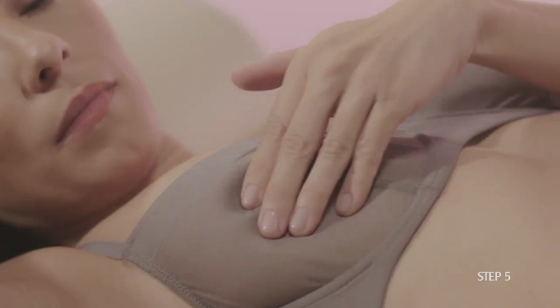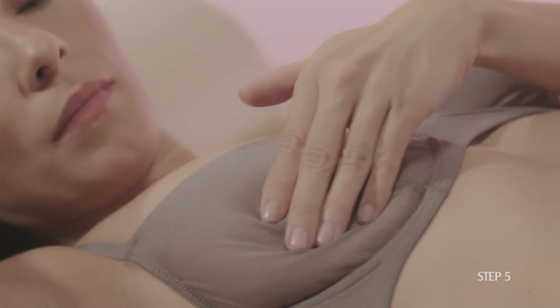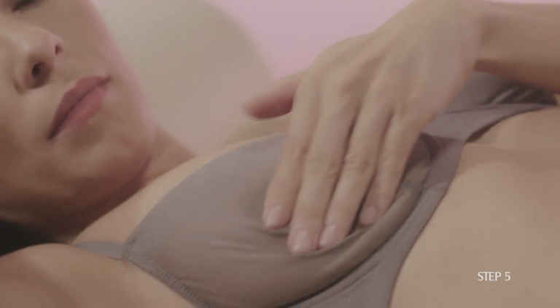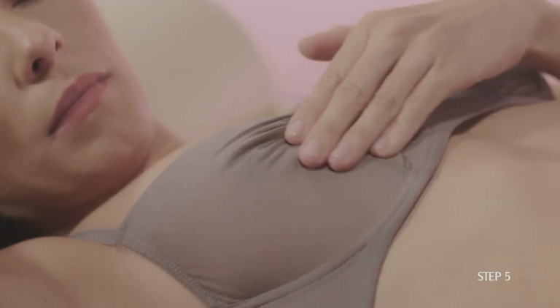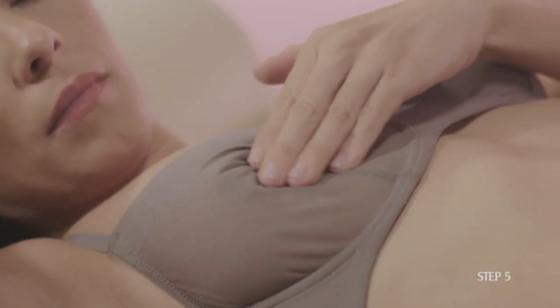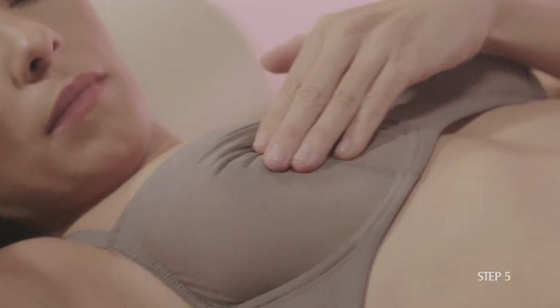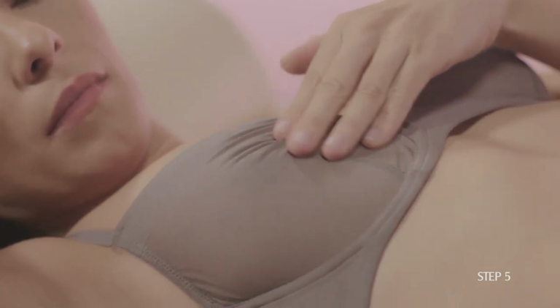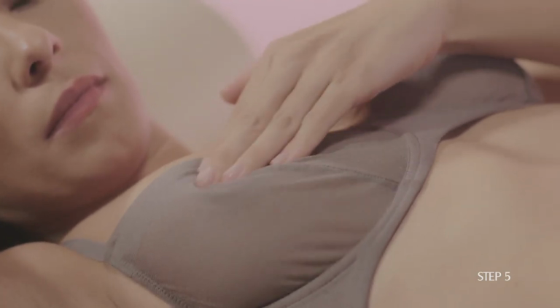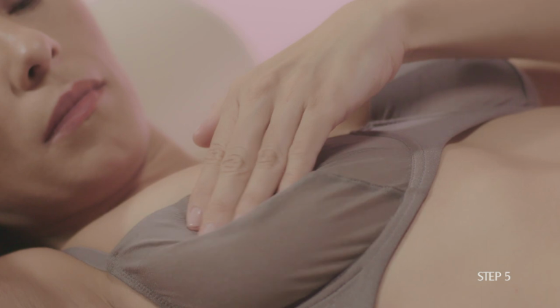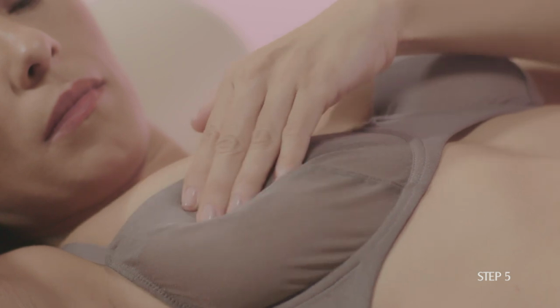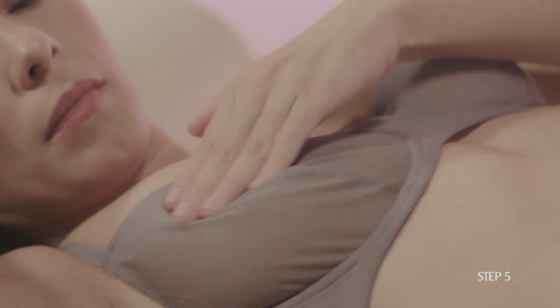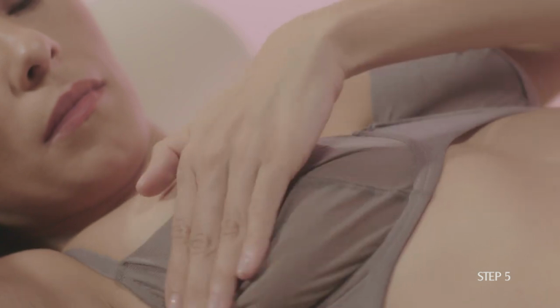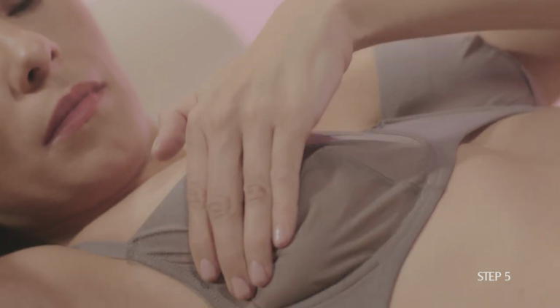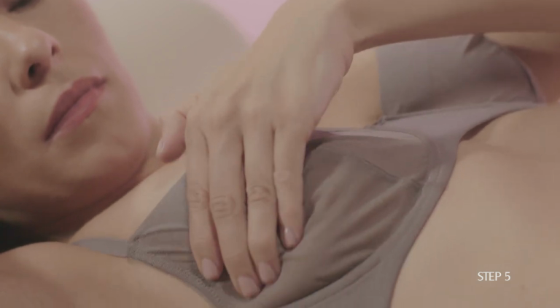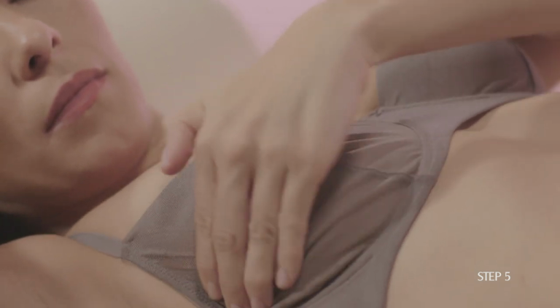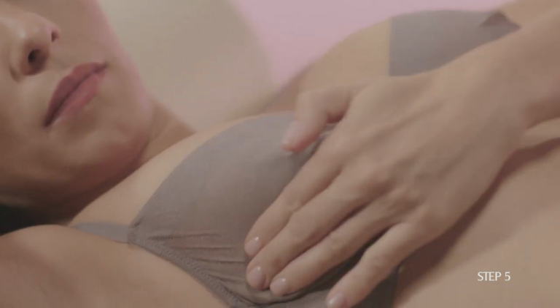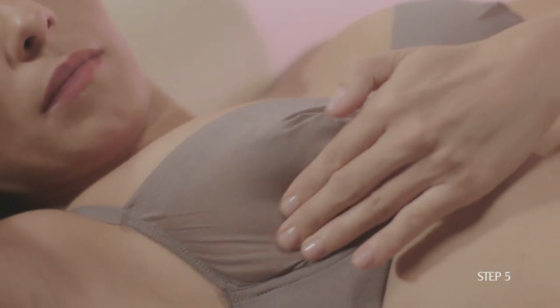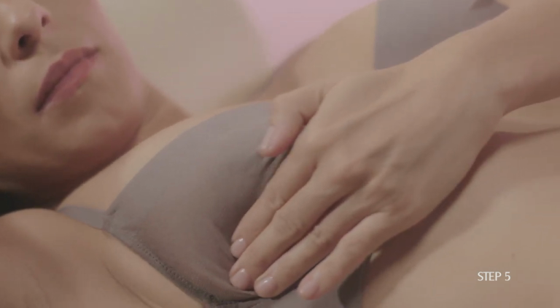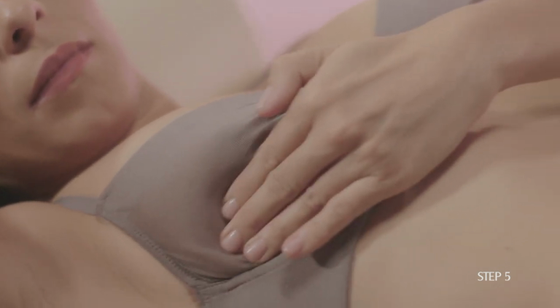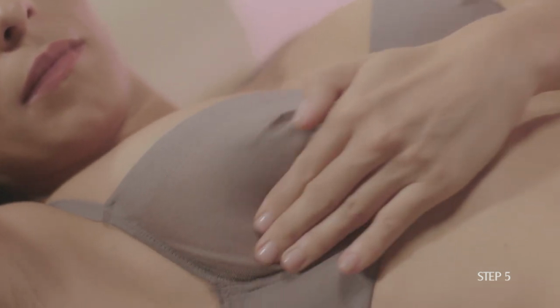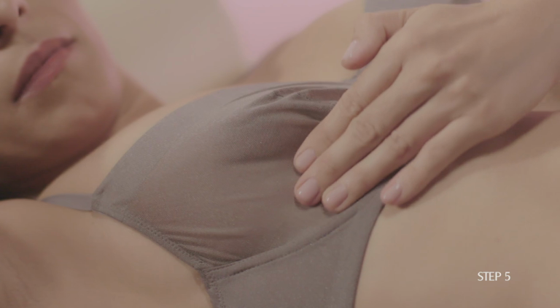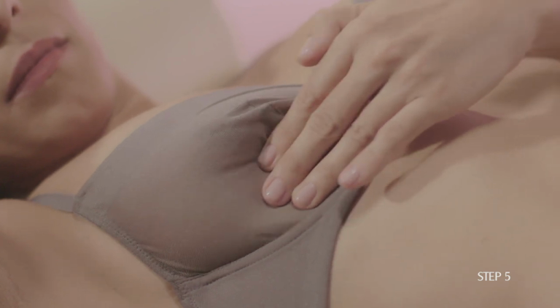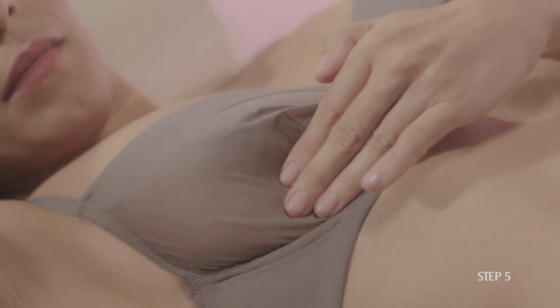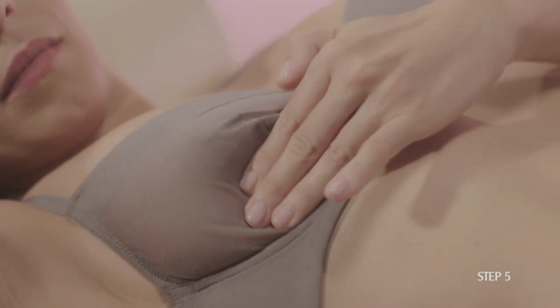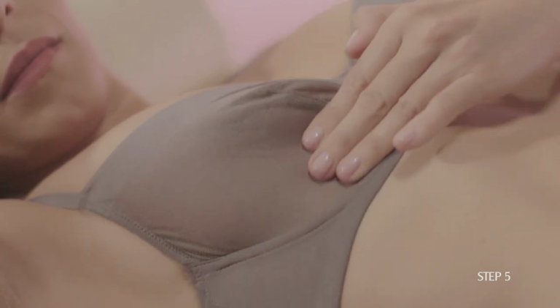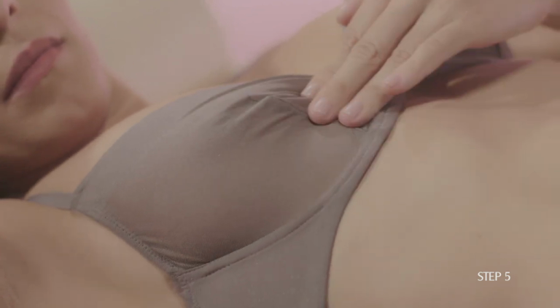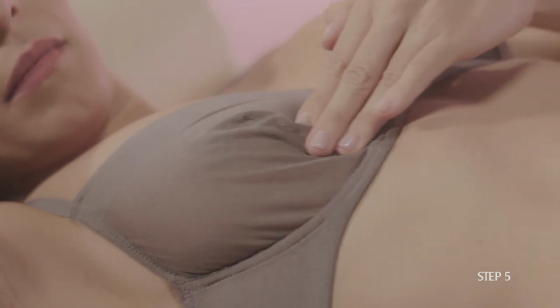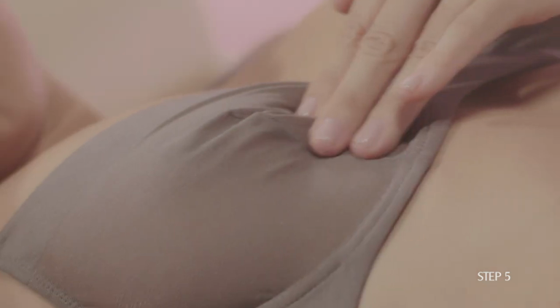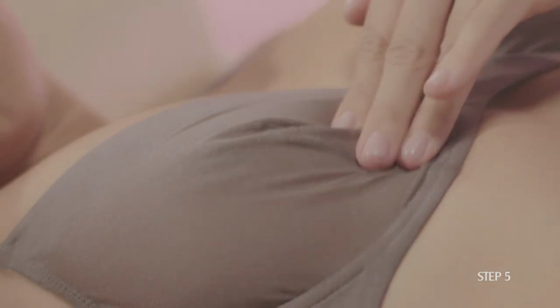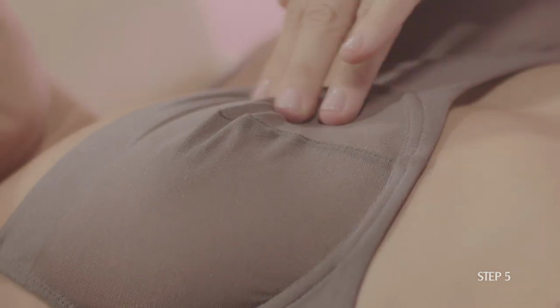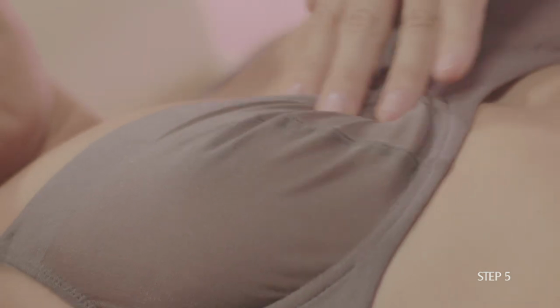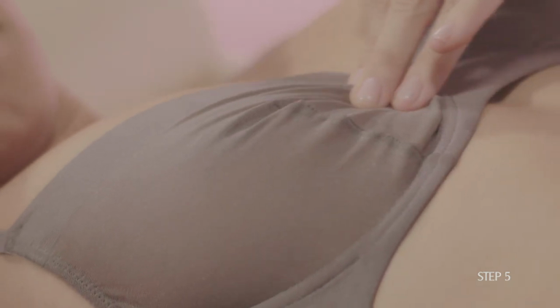For the skin and tissue just beneath your breasts, use light pressure. For tissue in the middle of your breasts, use medium pressure. For the deep tissue in the back, use firm pressure.